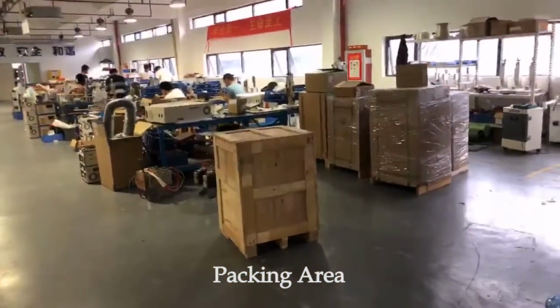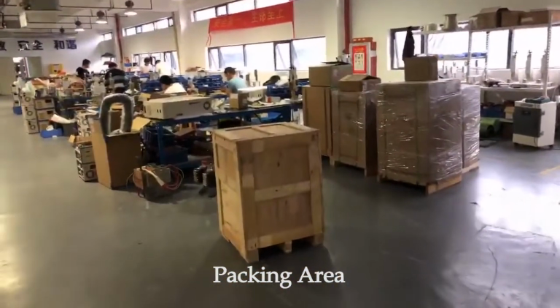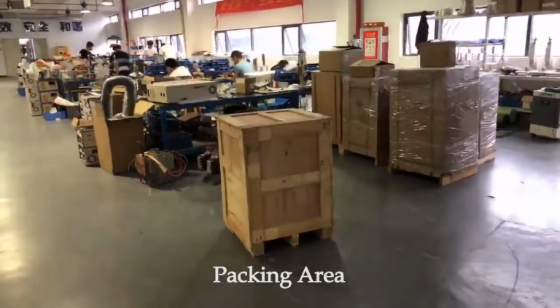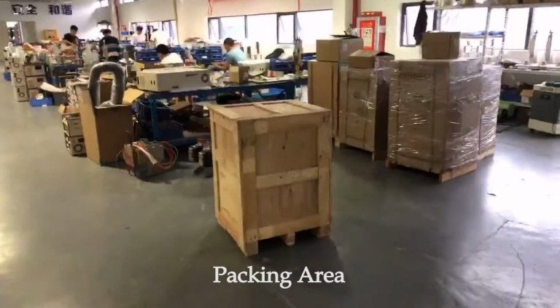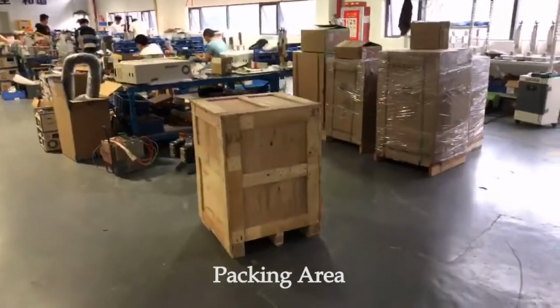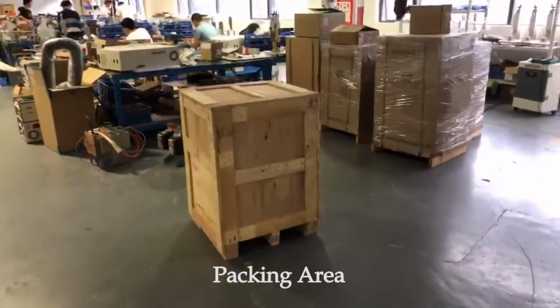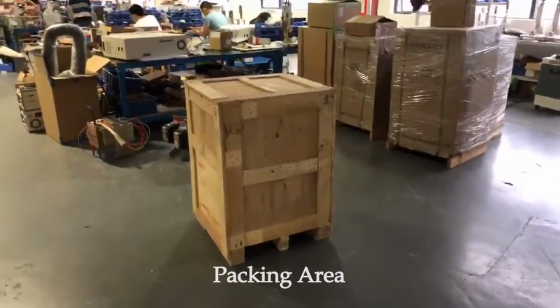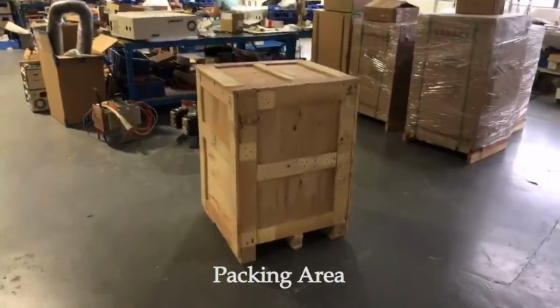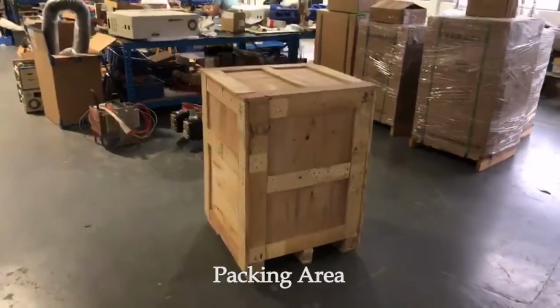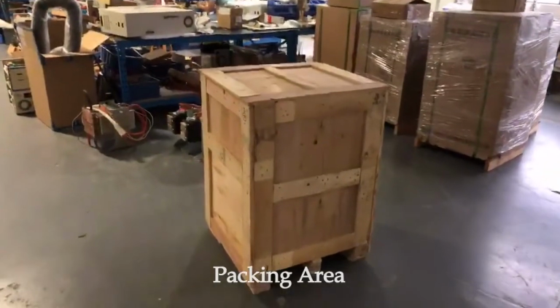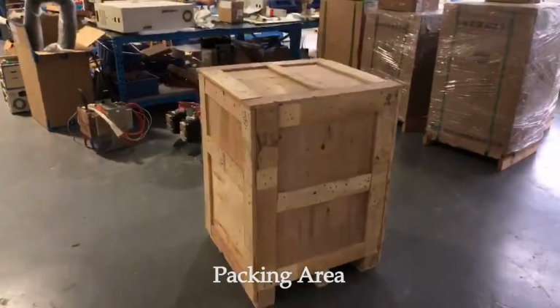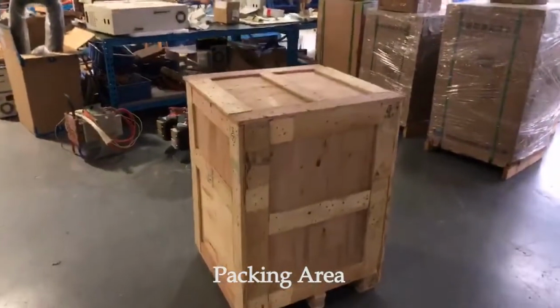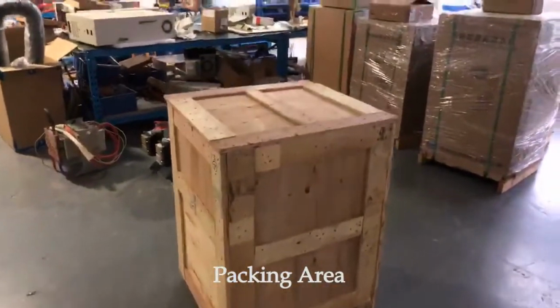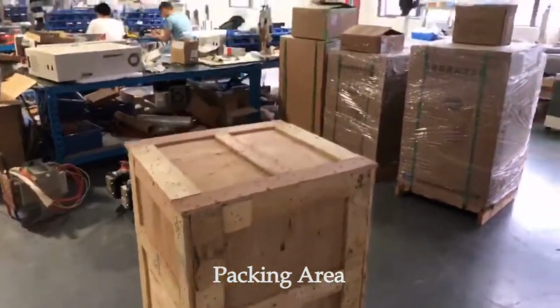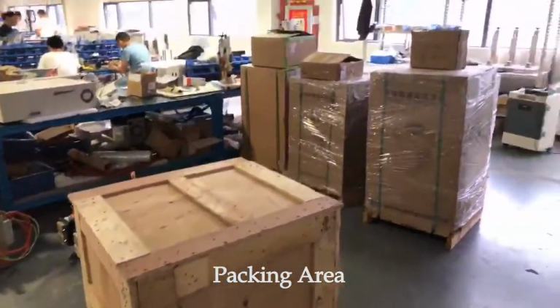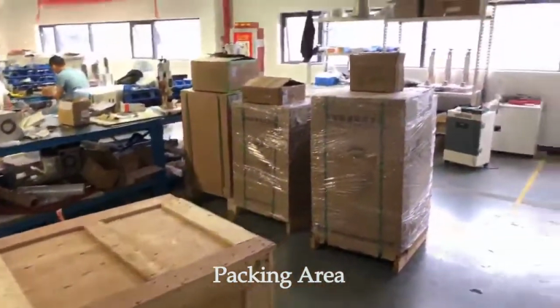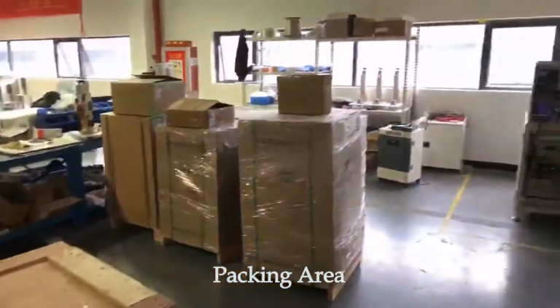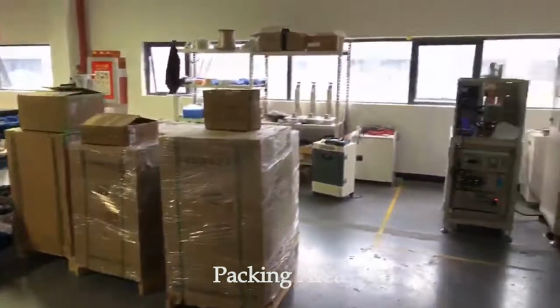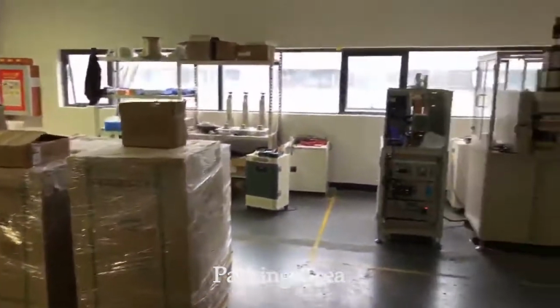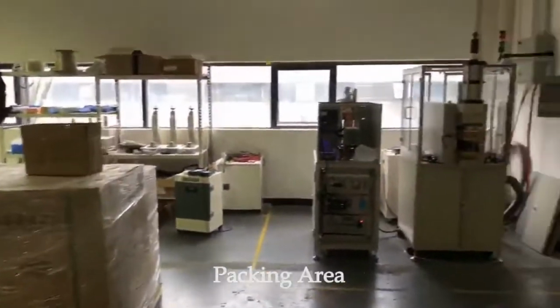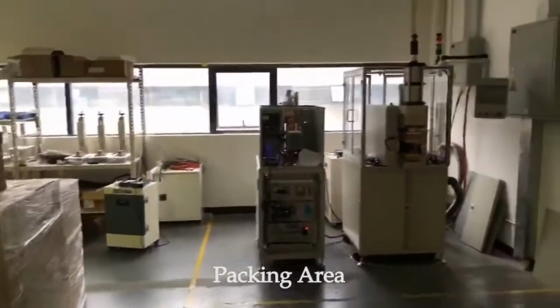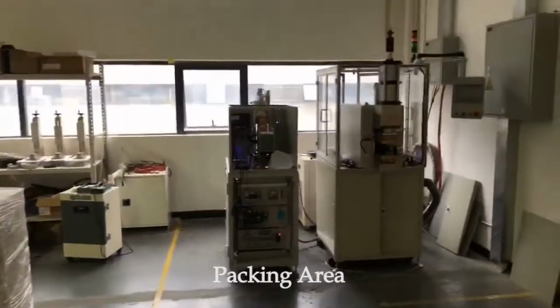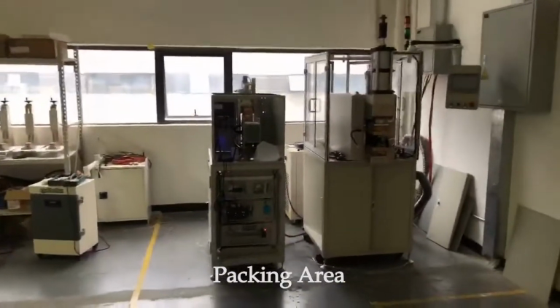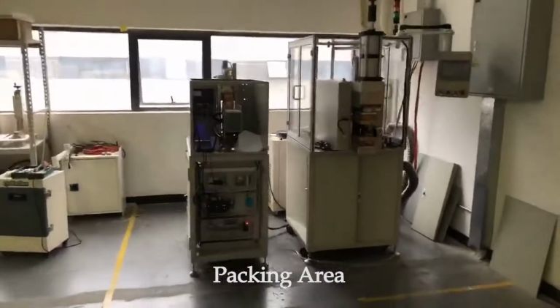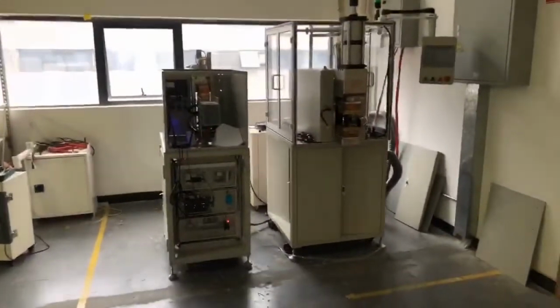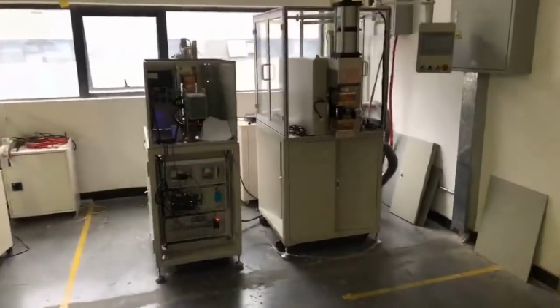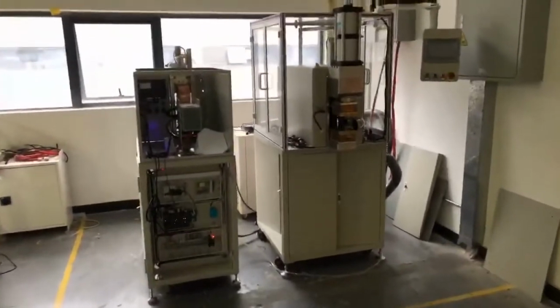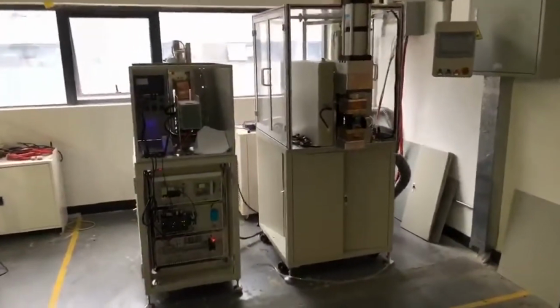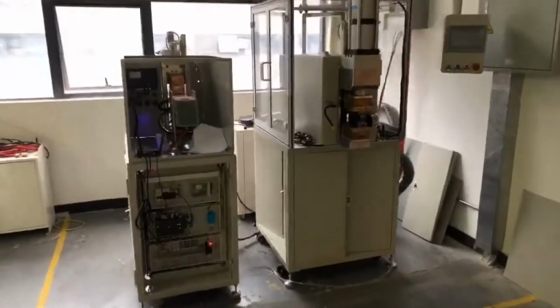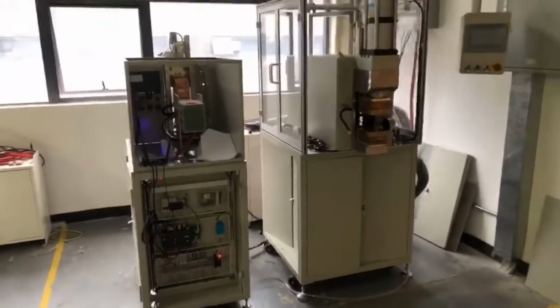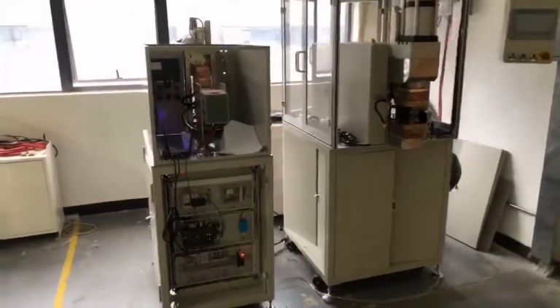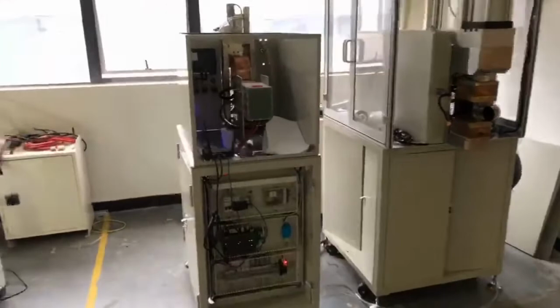This is a private box, after packed. We also customize some big power supplies here.